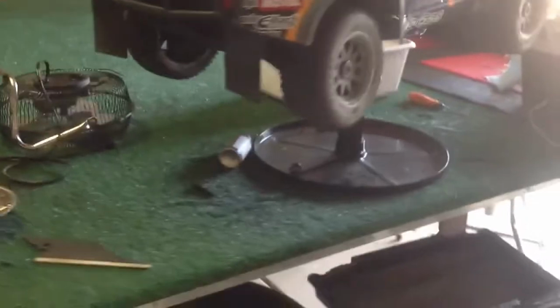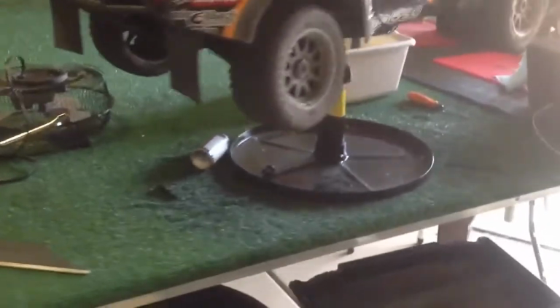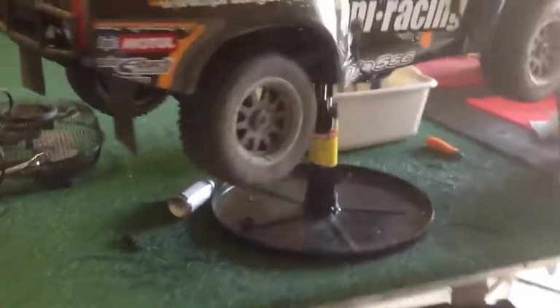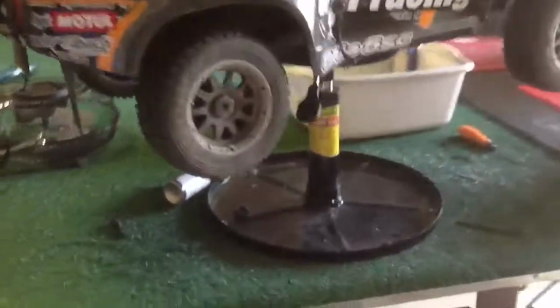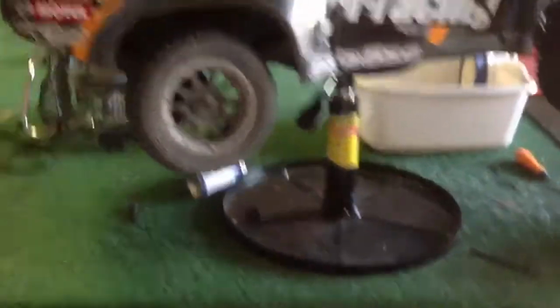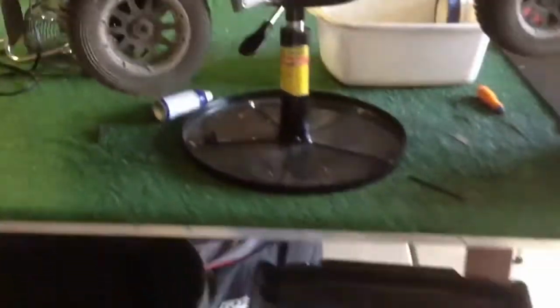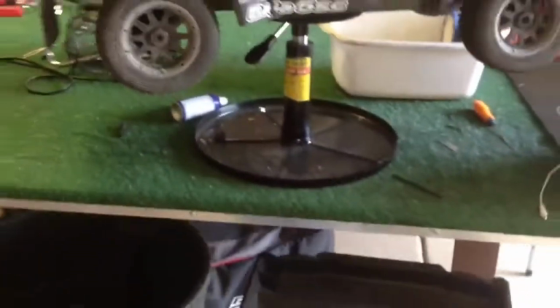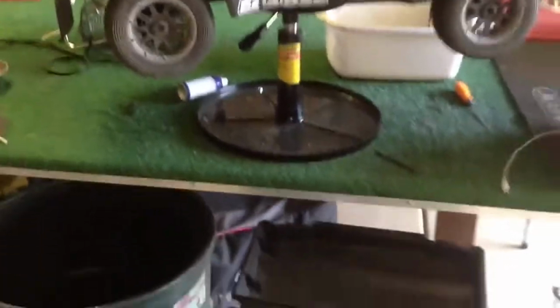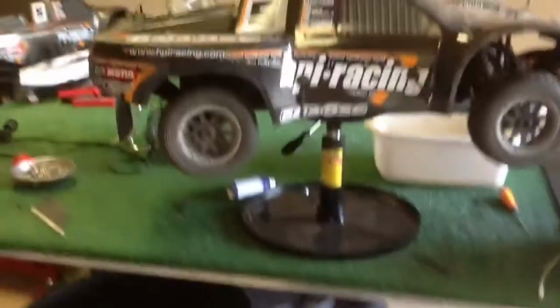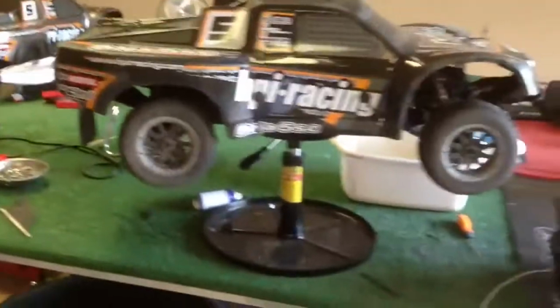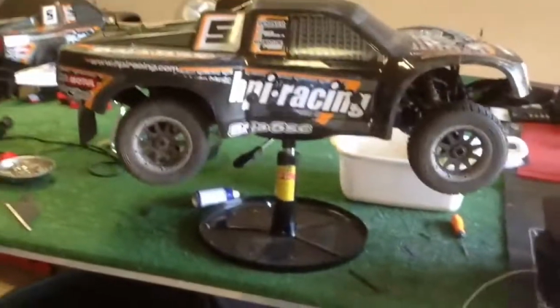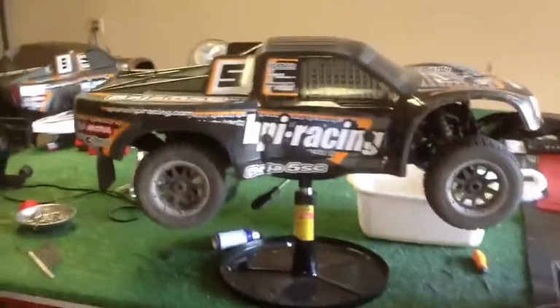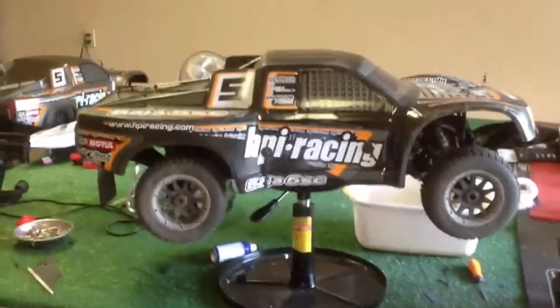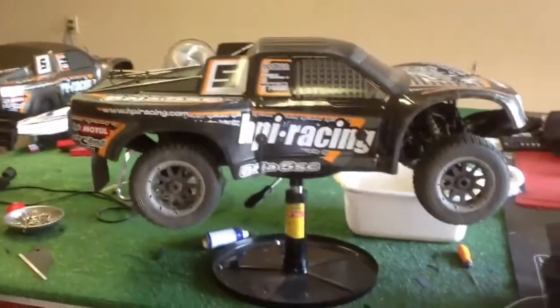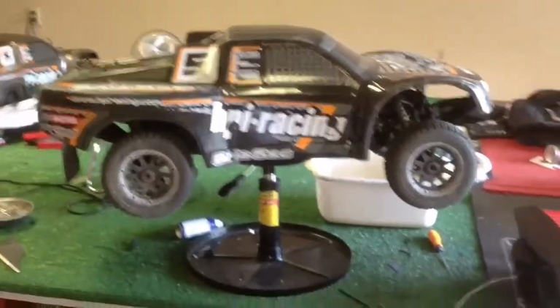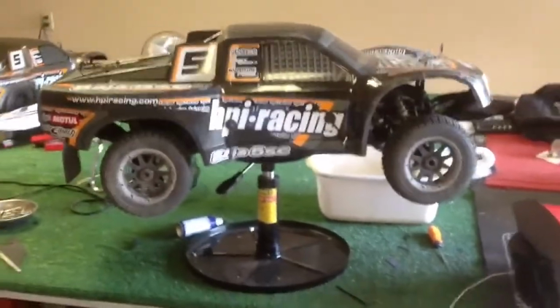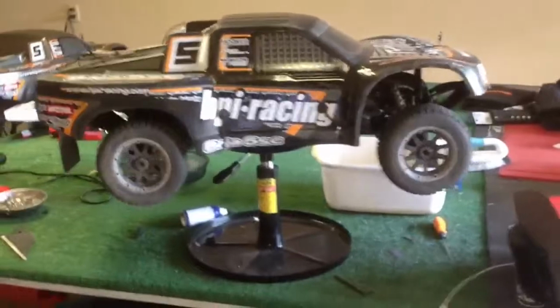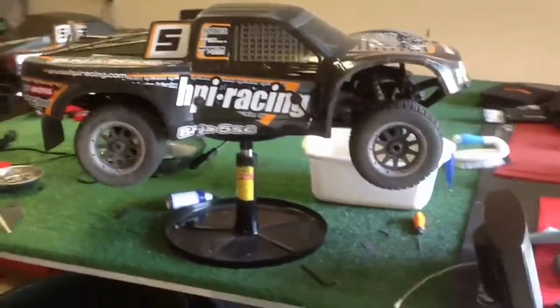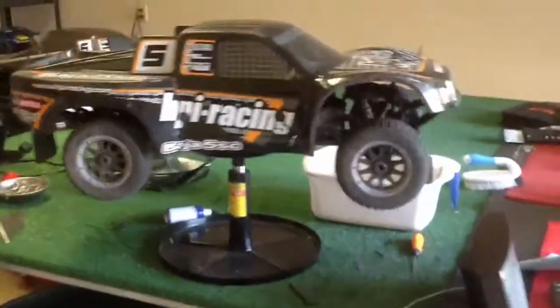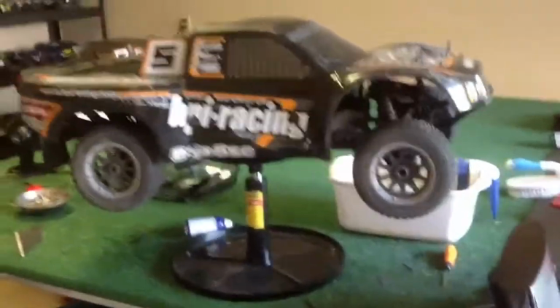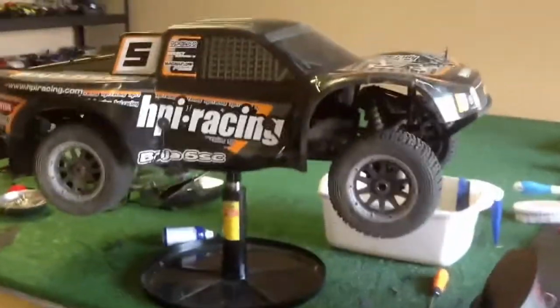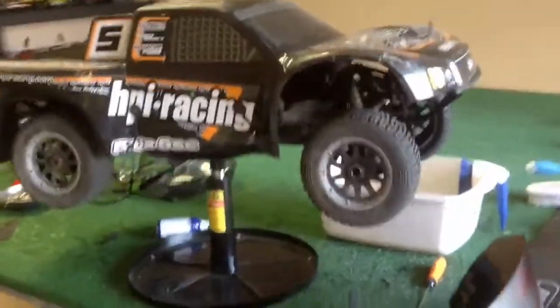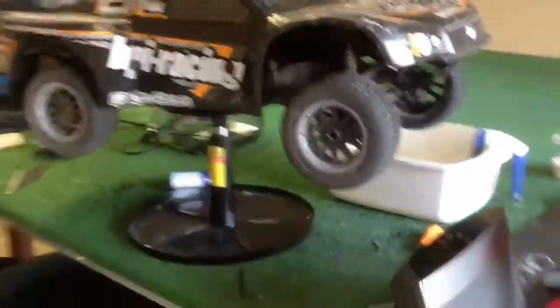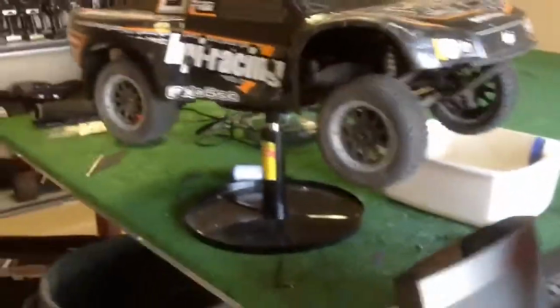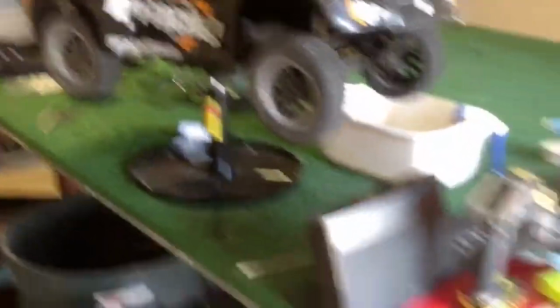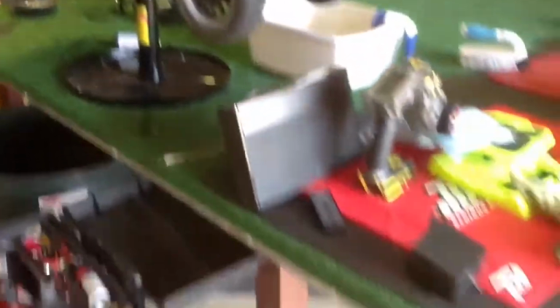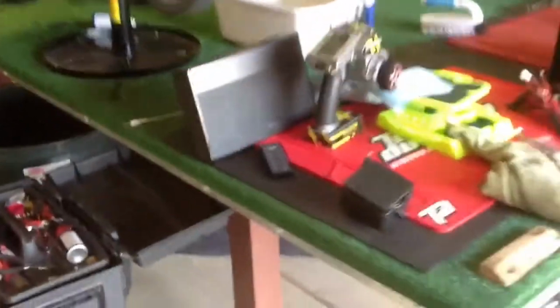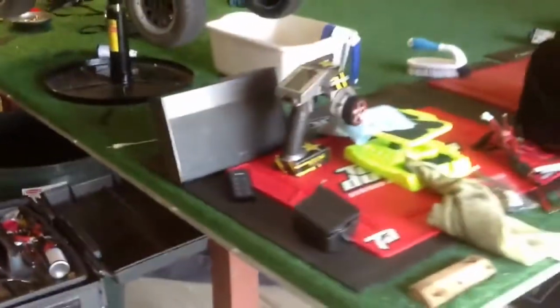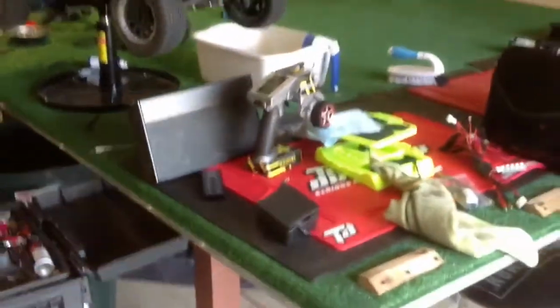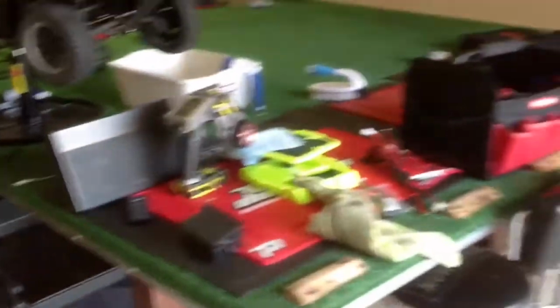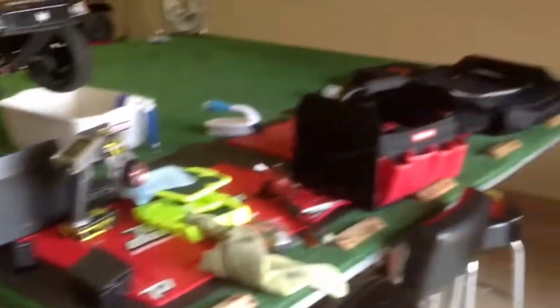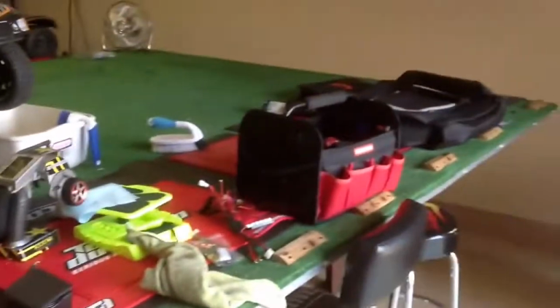I mounted that stand right there. I like to be able to work on my fifth scales in a nice, easy, convenient way. So they swivel, they go up and down. It's kind of nice.